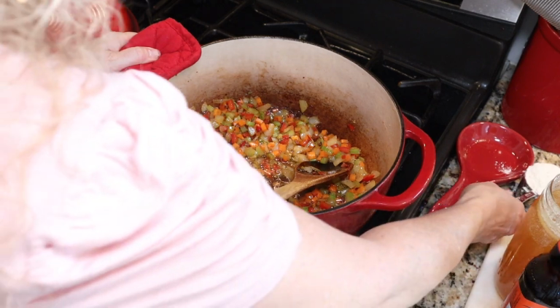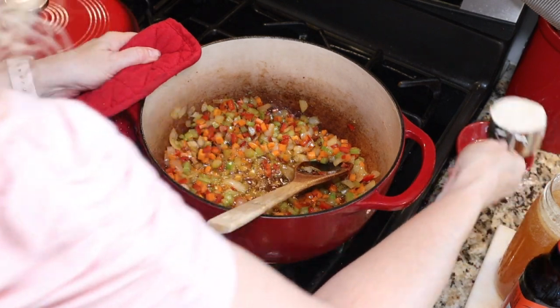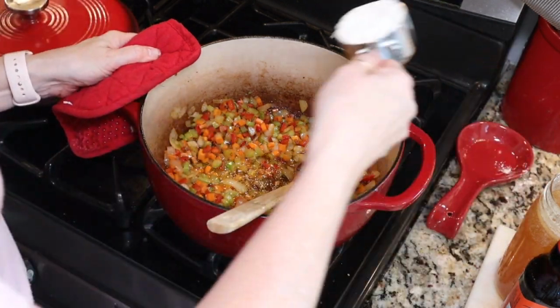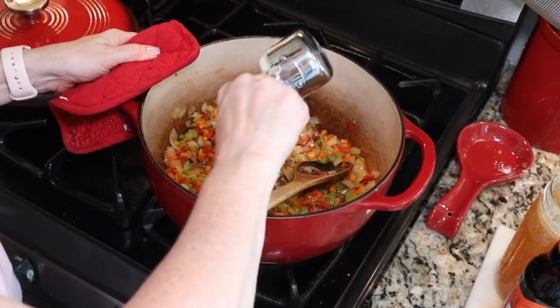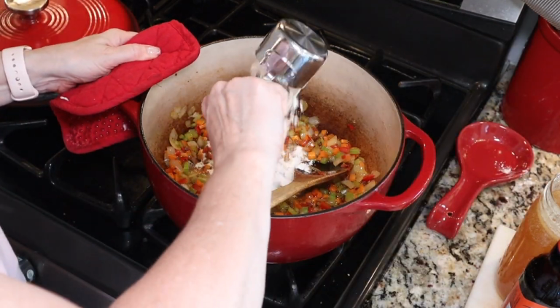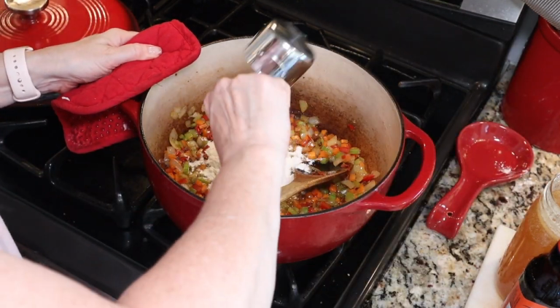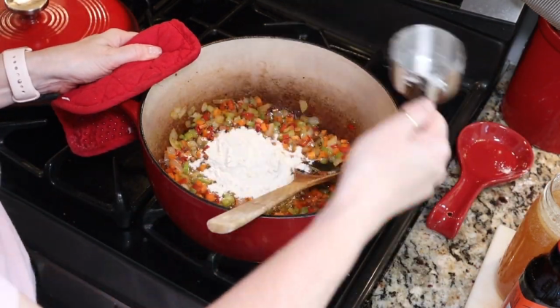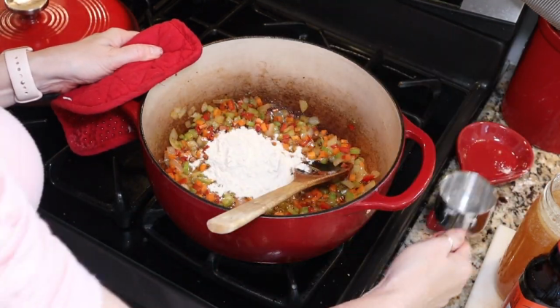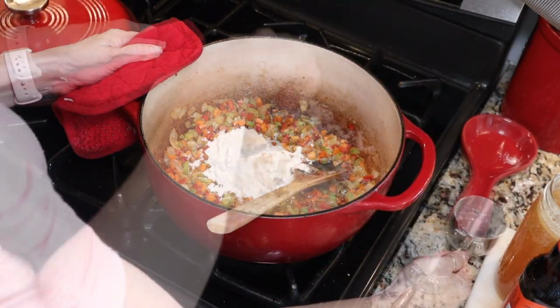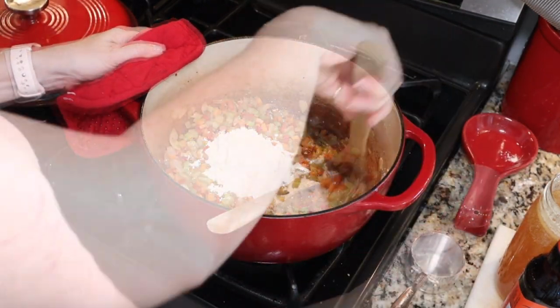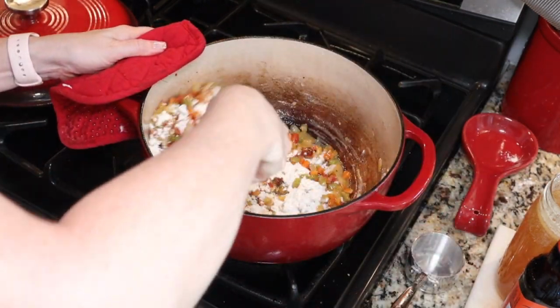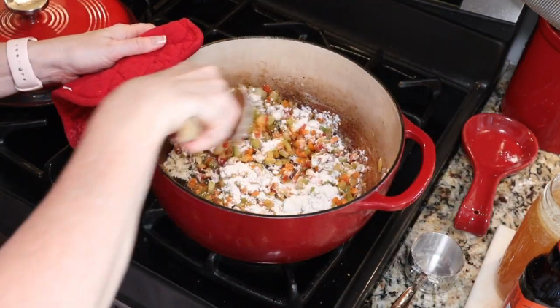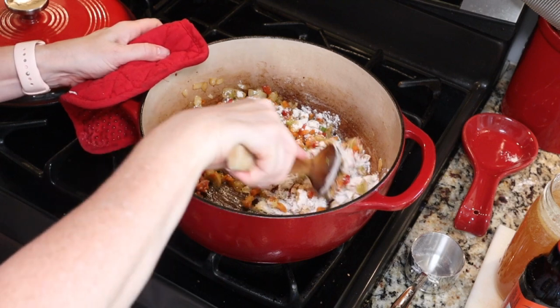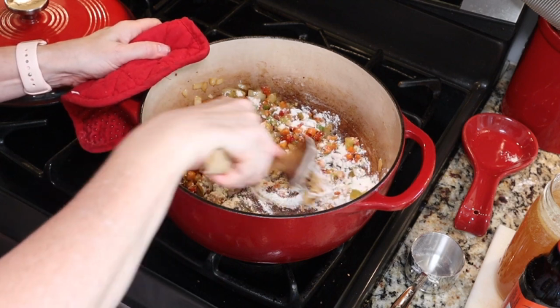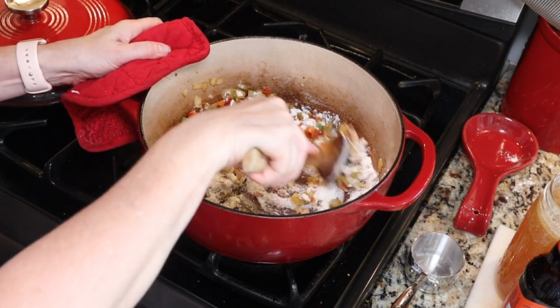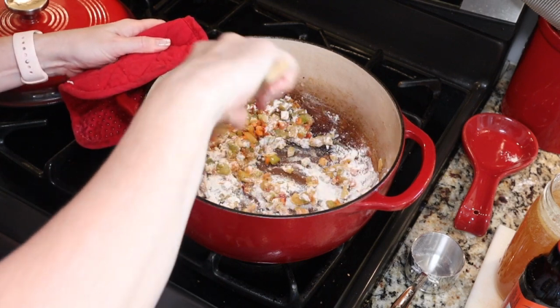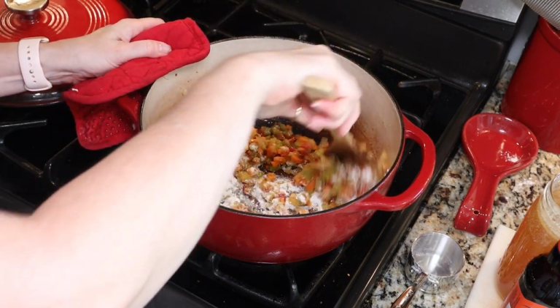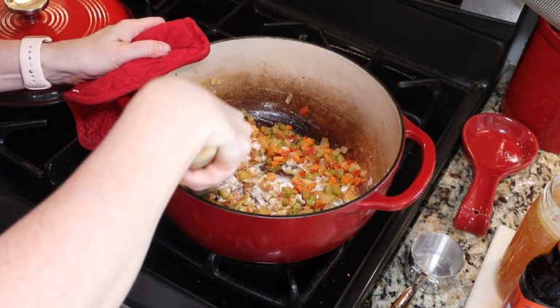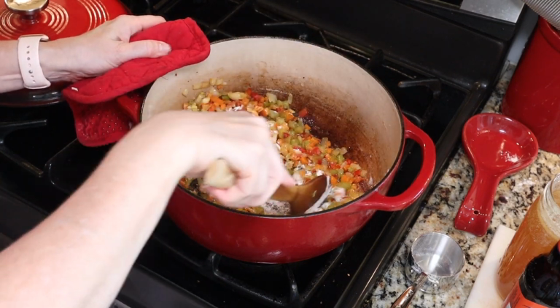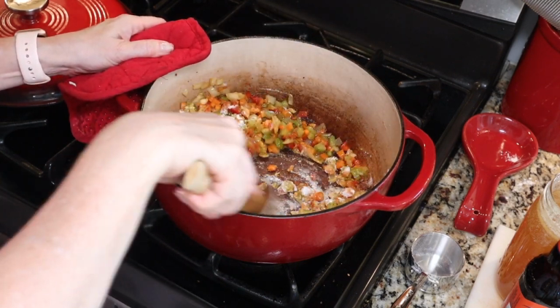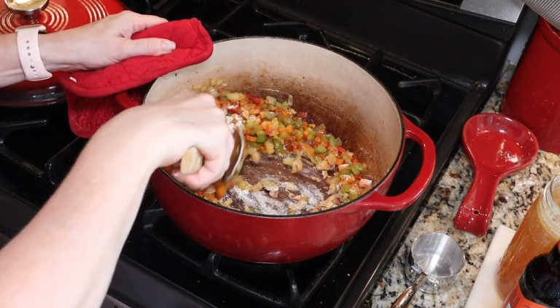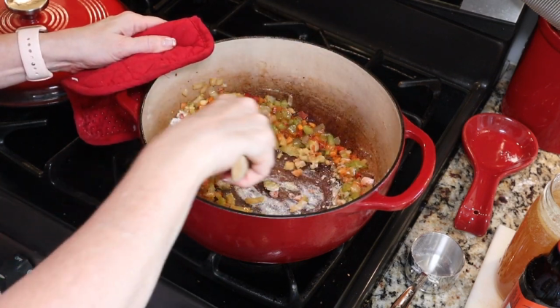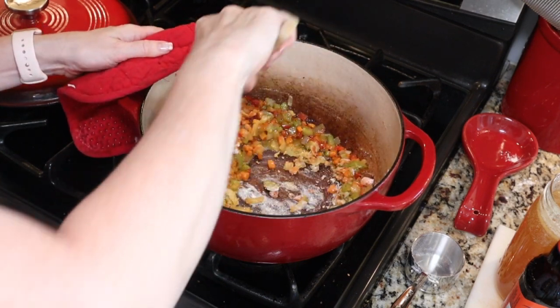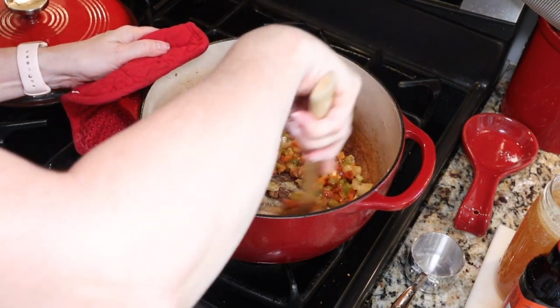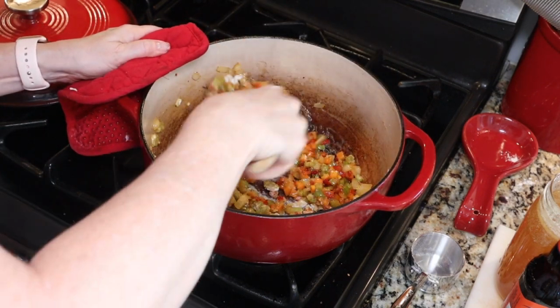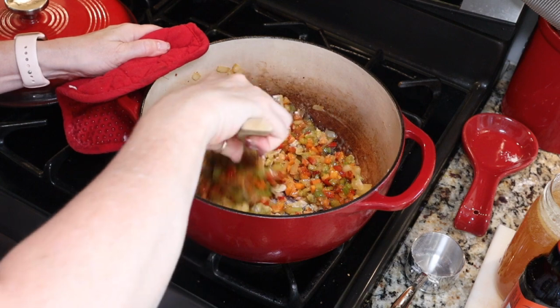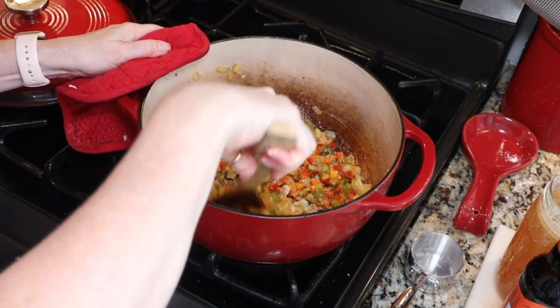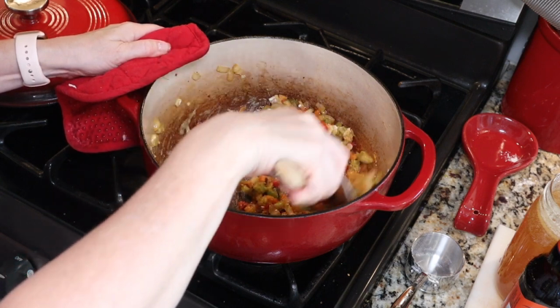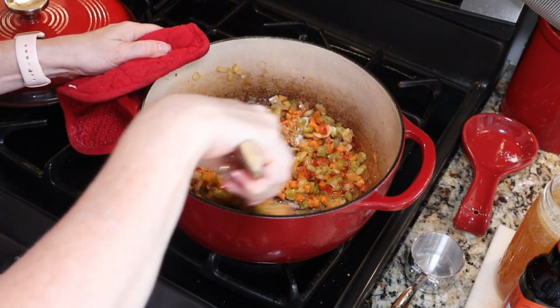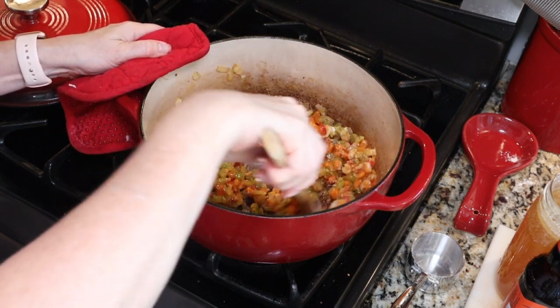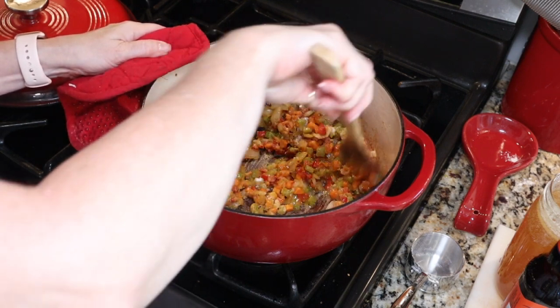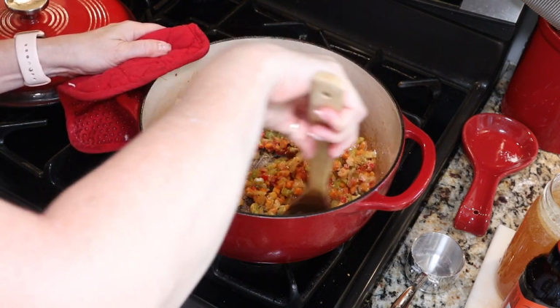Once your veggies are nice and soft, we're going to add a half a cup of flour. Stir that in — we want to cook it for 30 seconds to a minute to get rid of the raw flour flavor. We're staying on just medium heat.